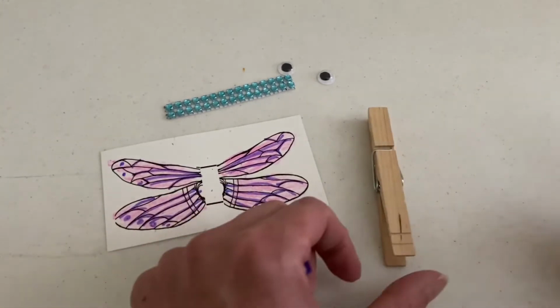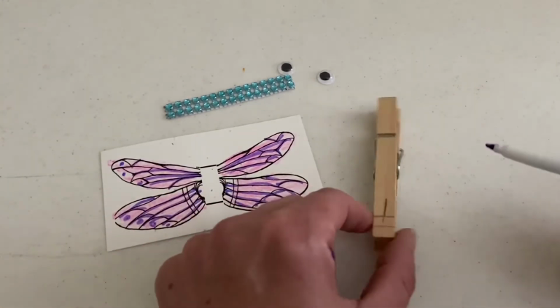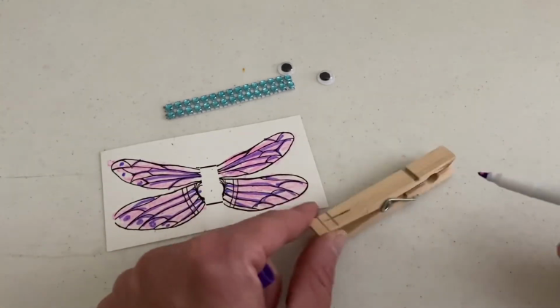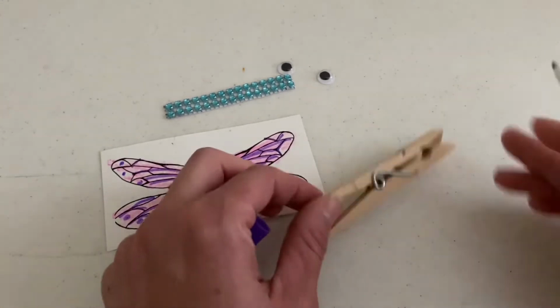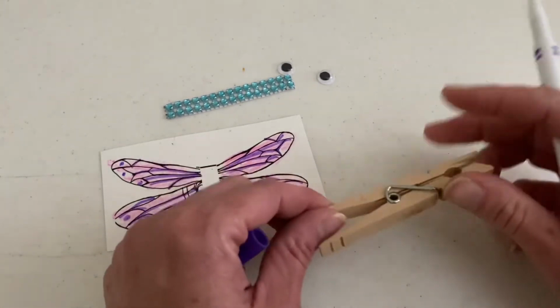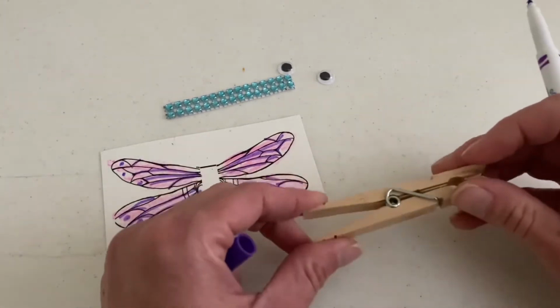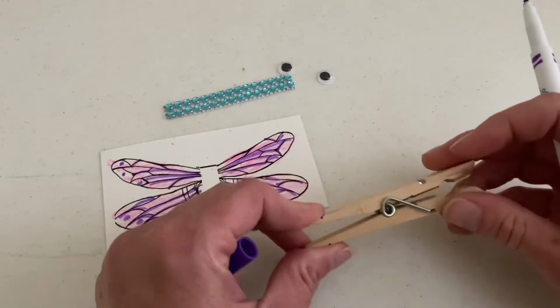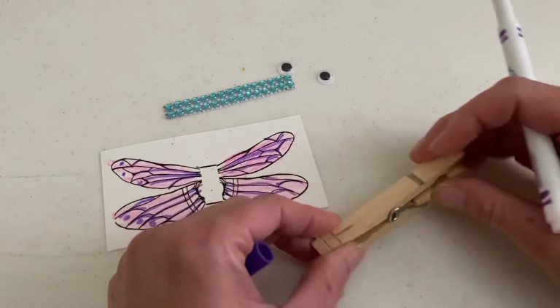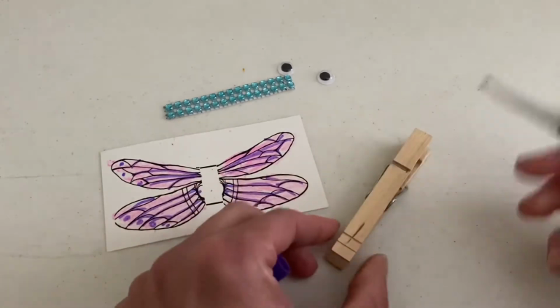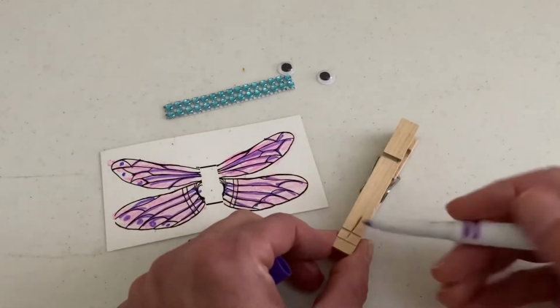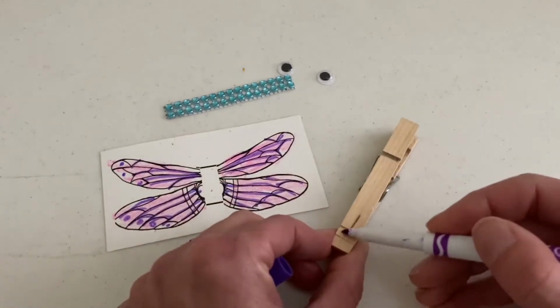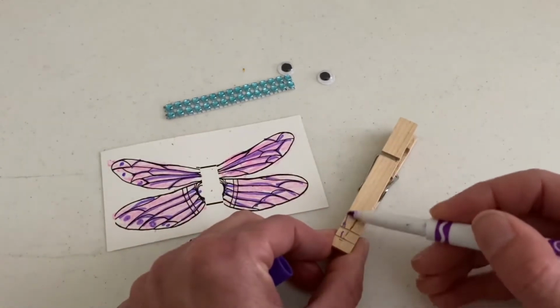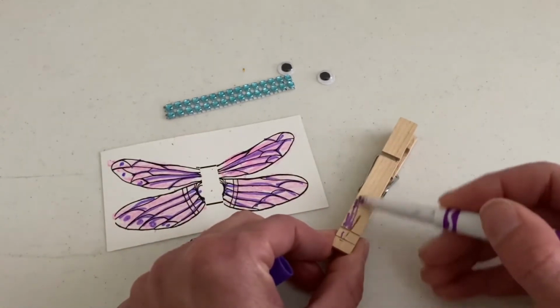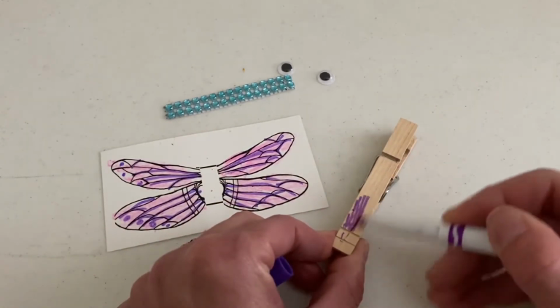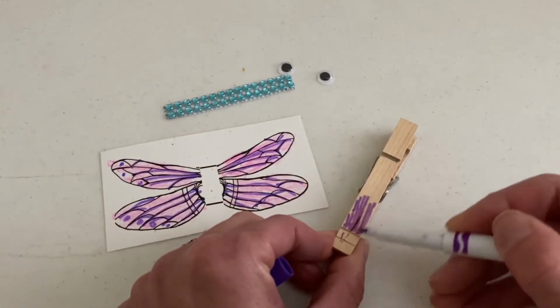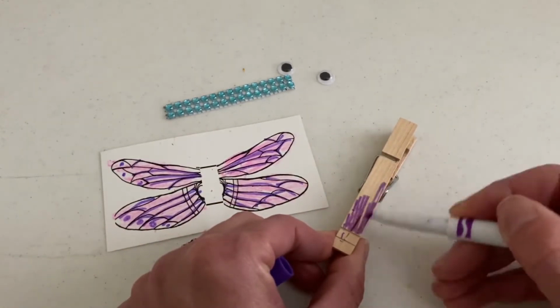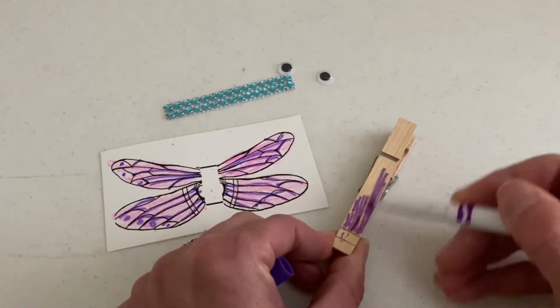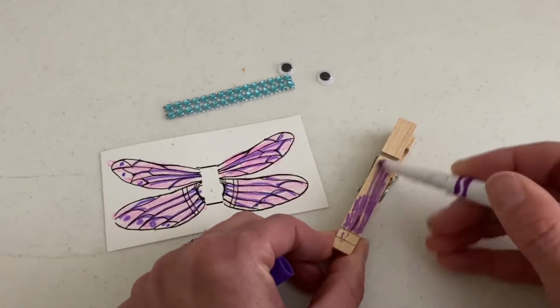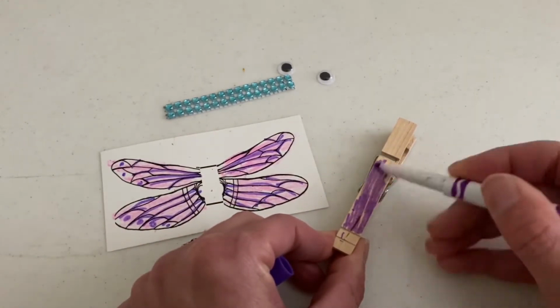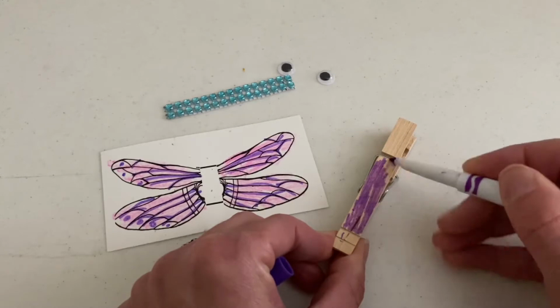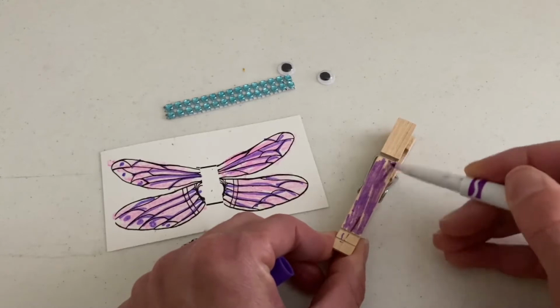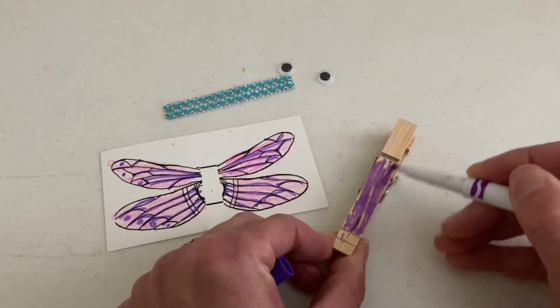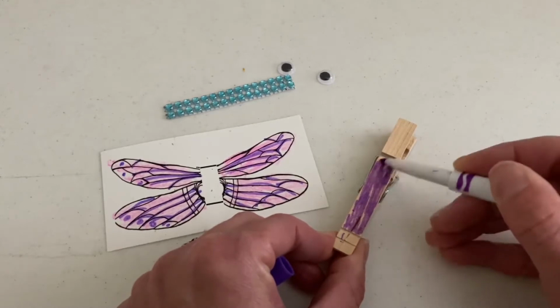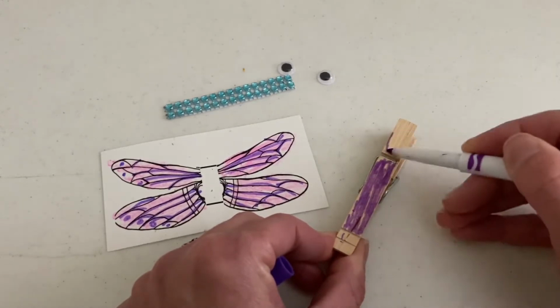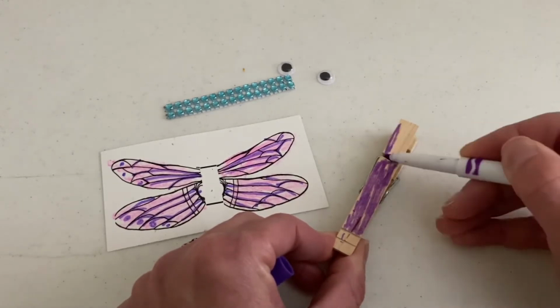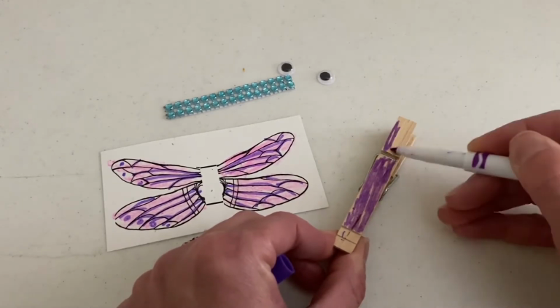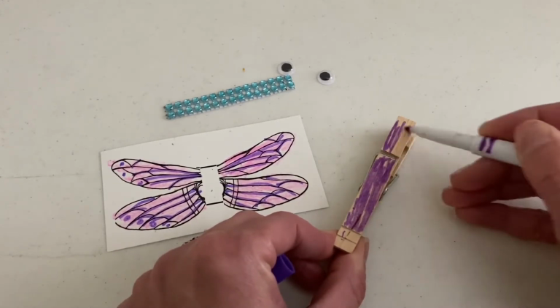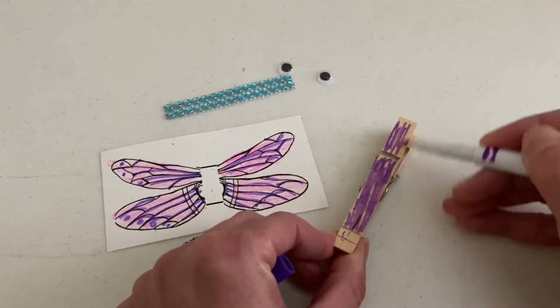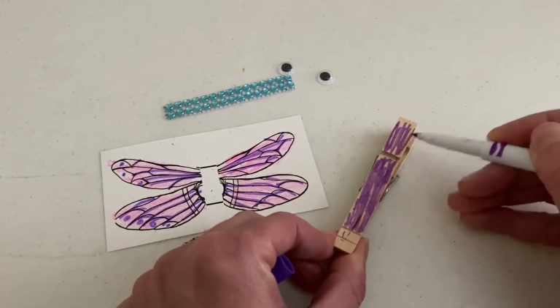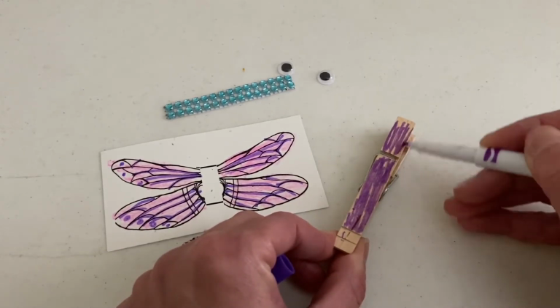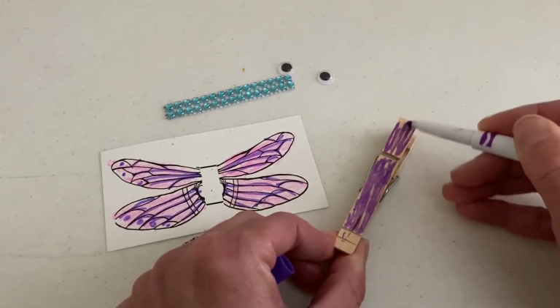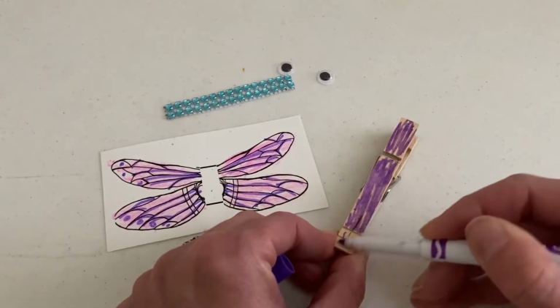For this clothespin here, if you want to decorate that, you can. Maybe you could color it with some markers or paint it again. Up to you. I think I'm just going to color mine a little bit.